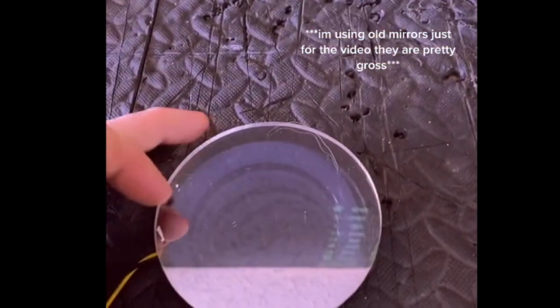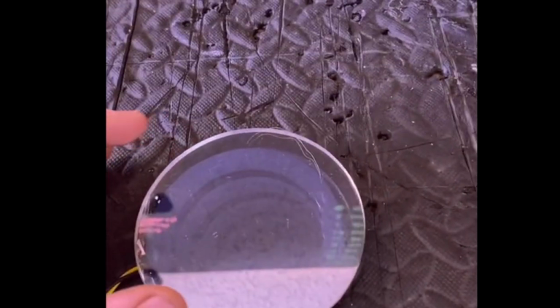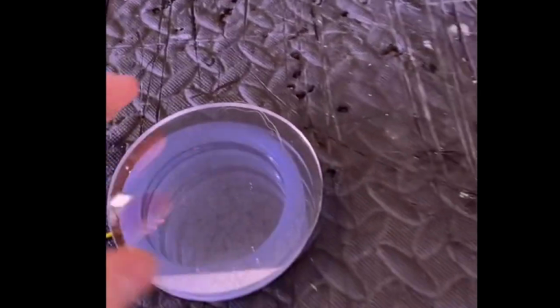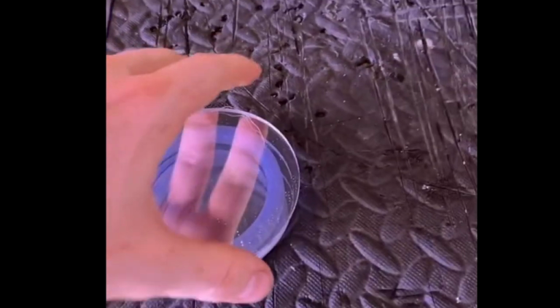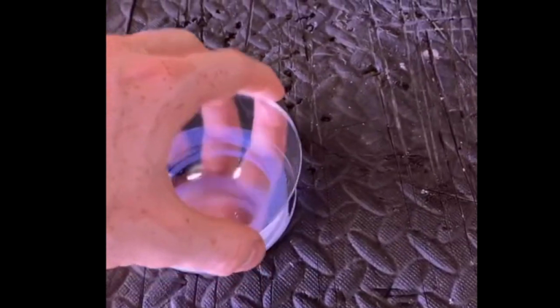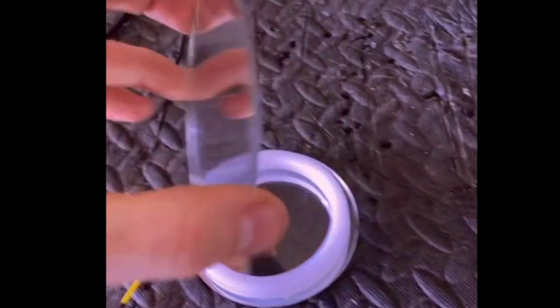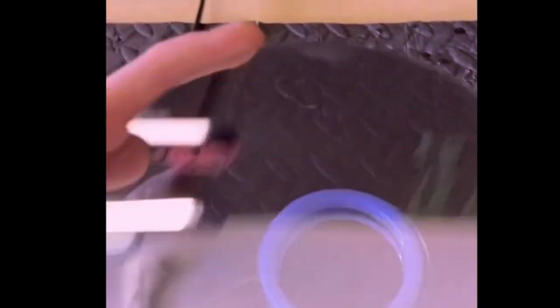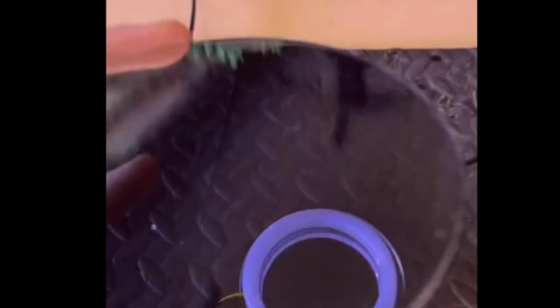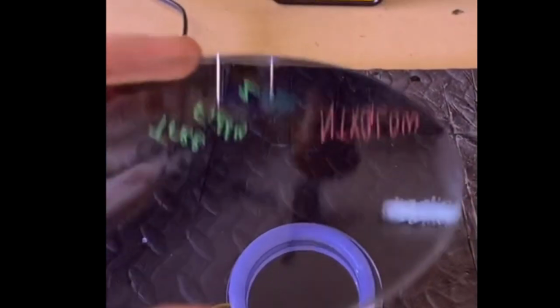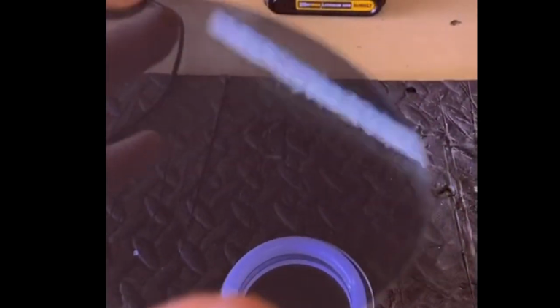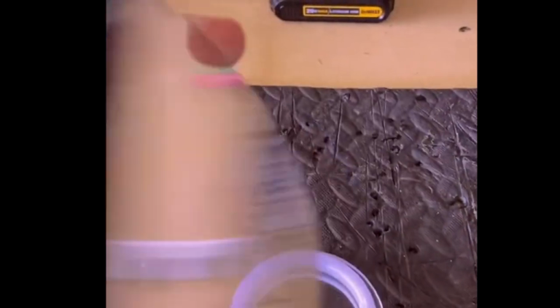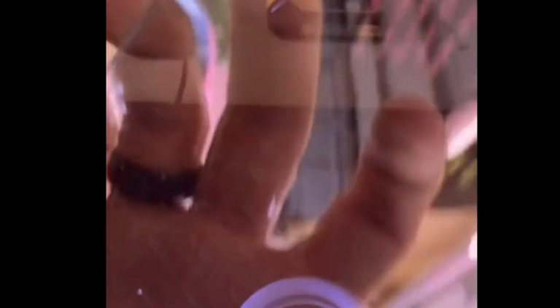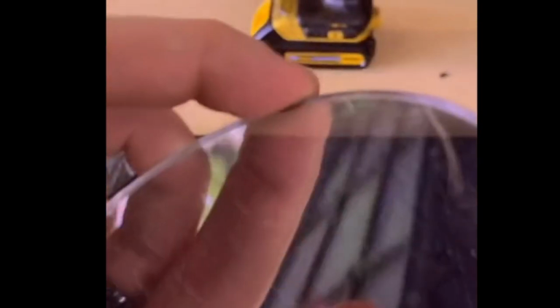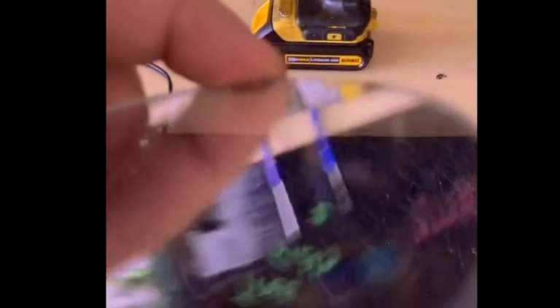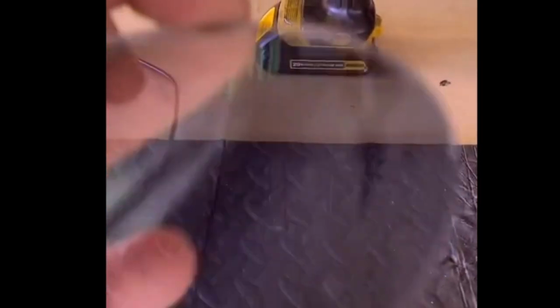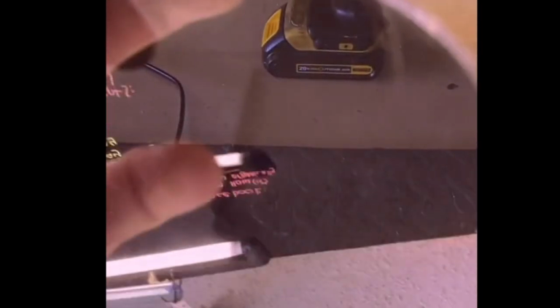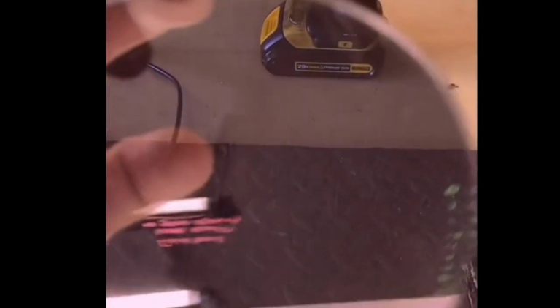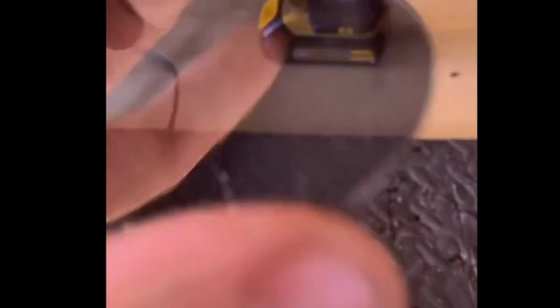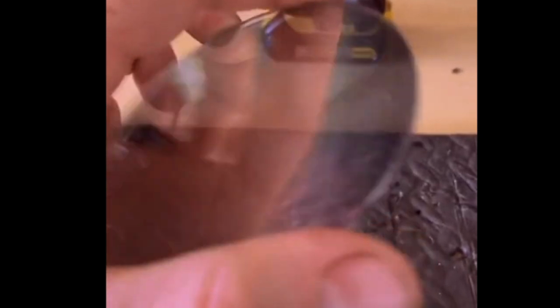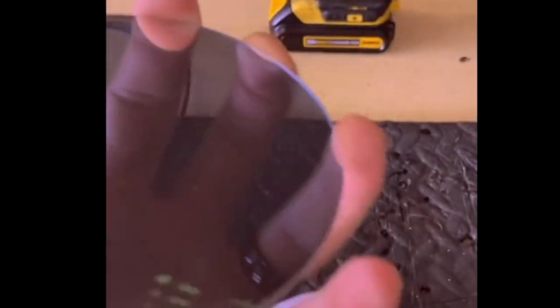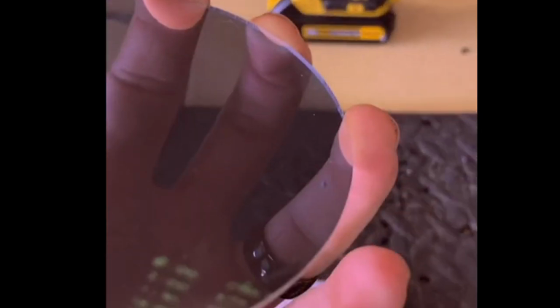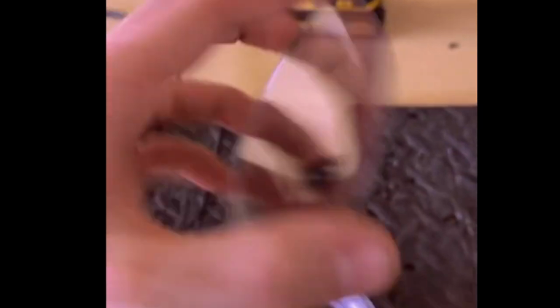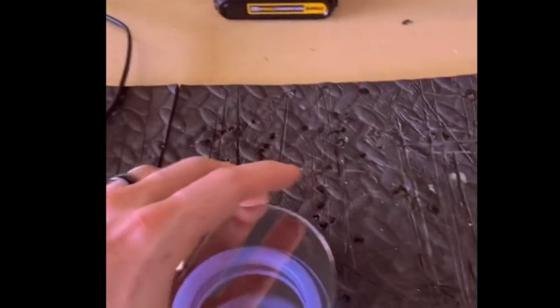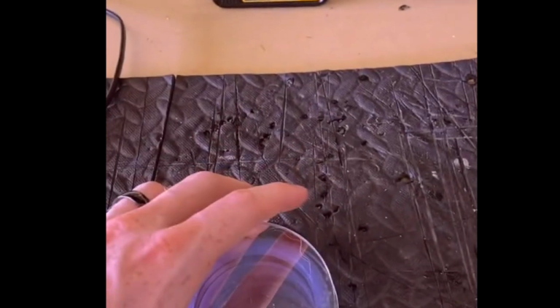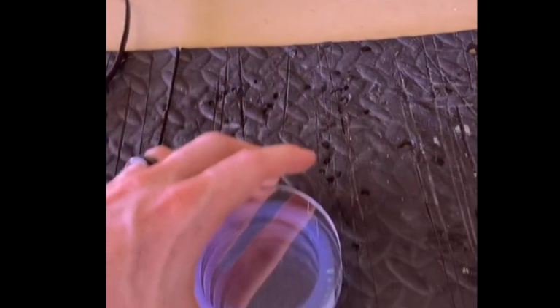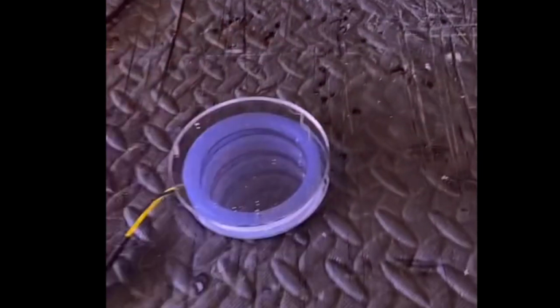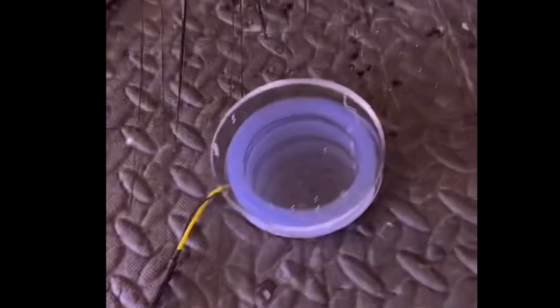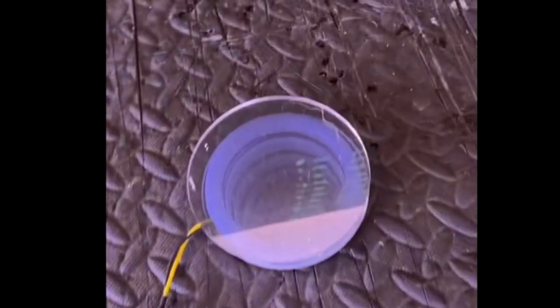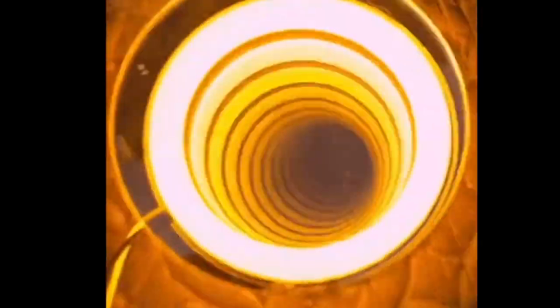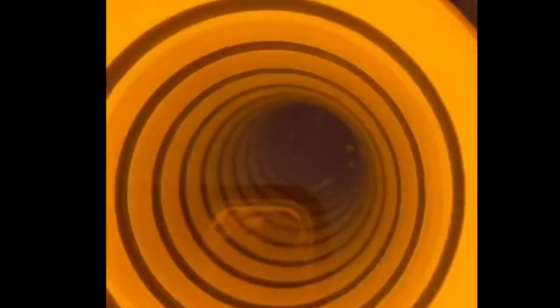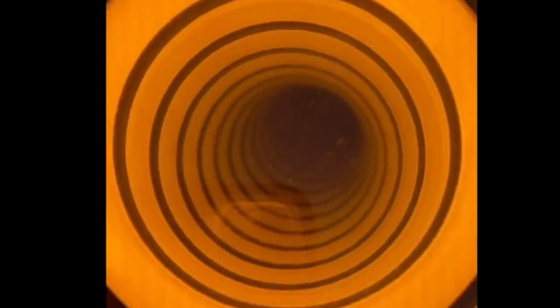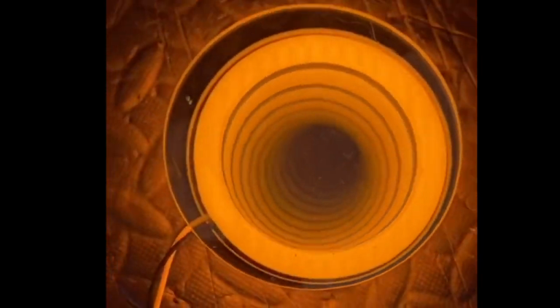It doesn't really matter which way you go with it. You can tell which side the film is on by looking at the edges of the mirror. I prefer to have the film facing down, so I'm going to set it like that and then turn it on — and that's your infinity mirror effect.